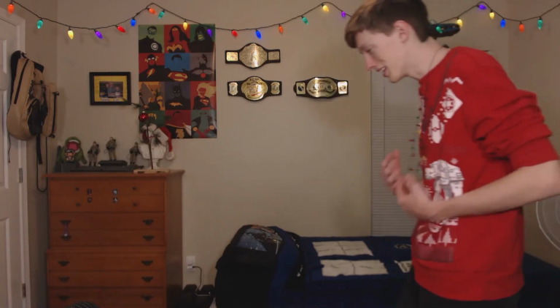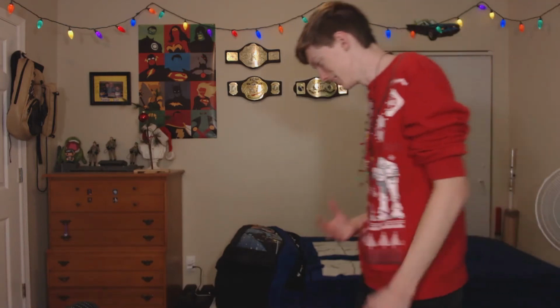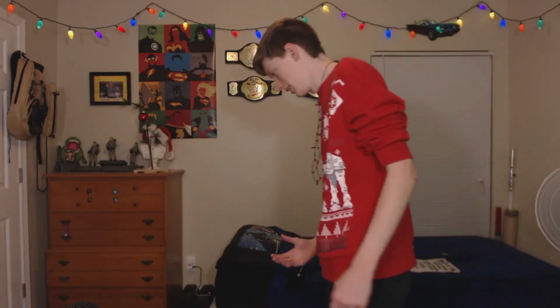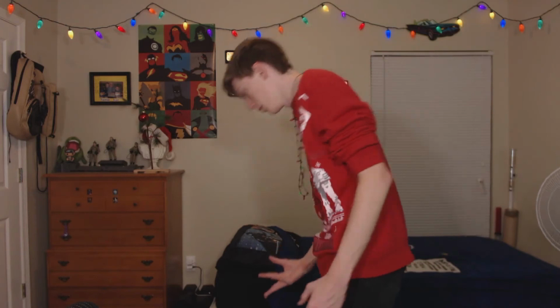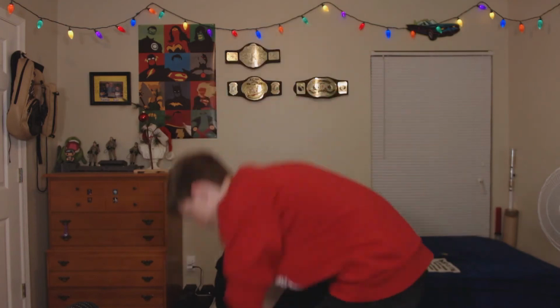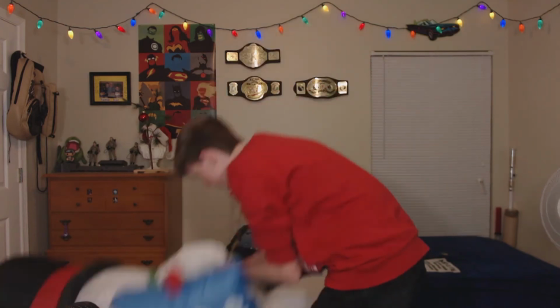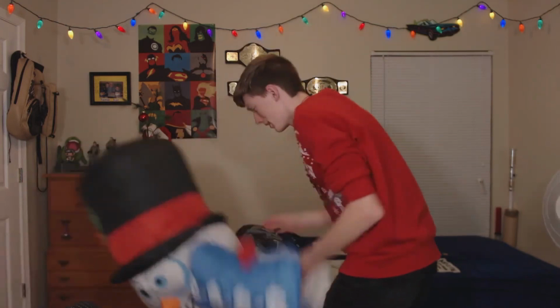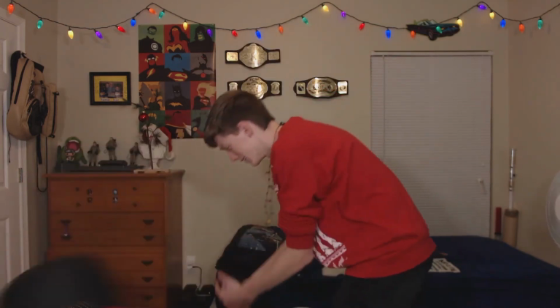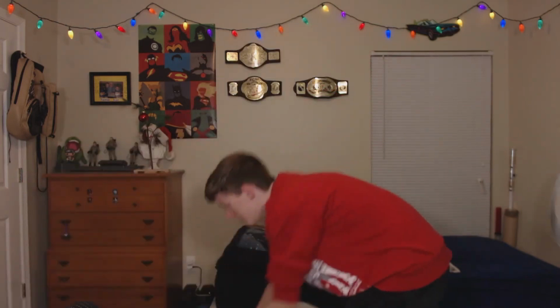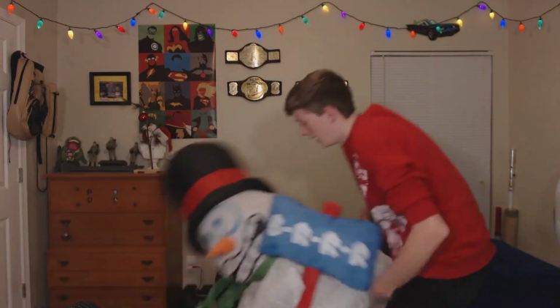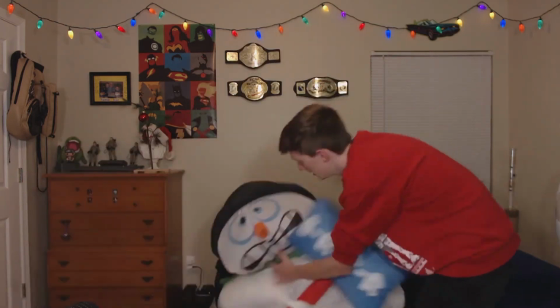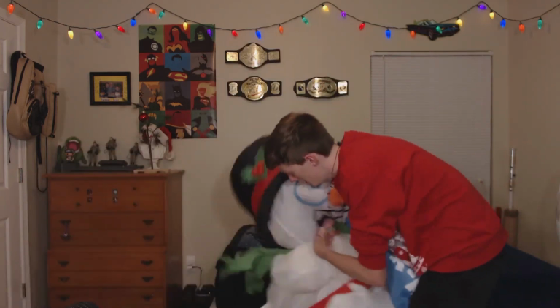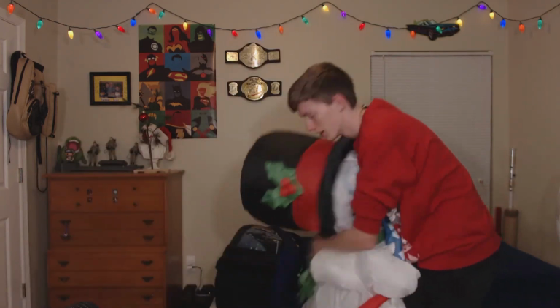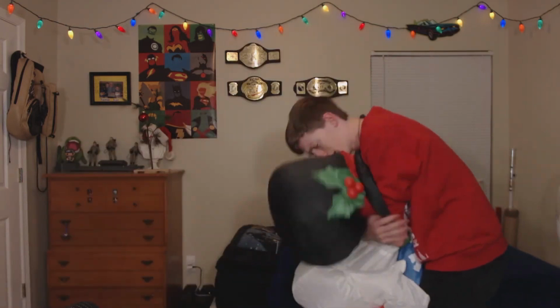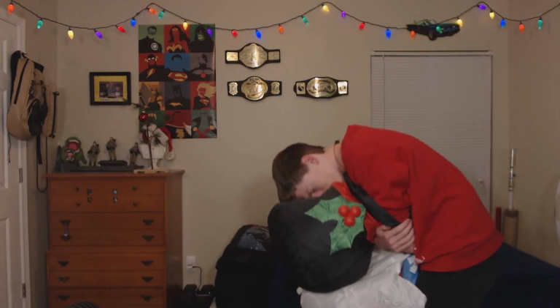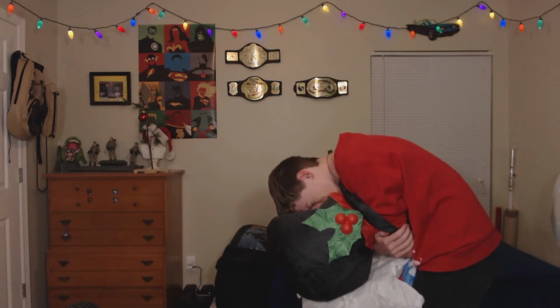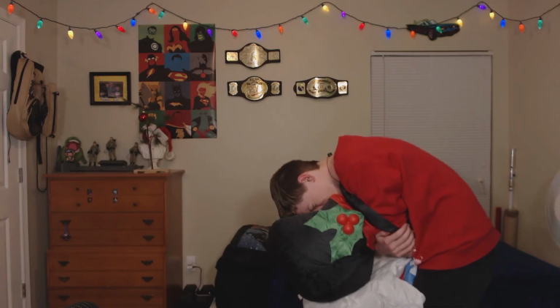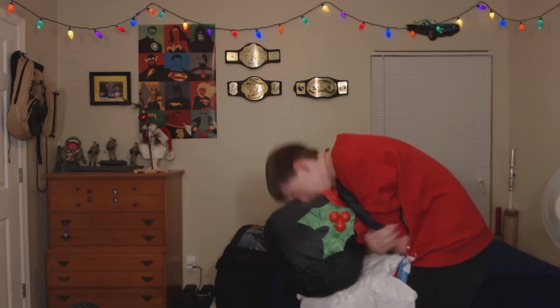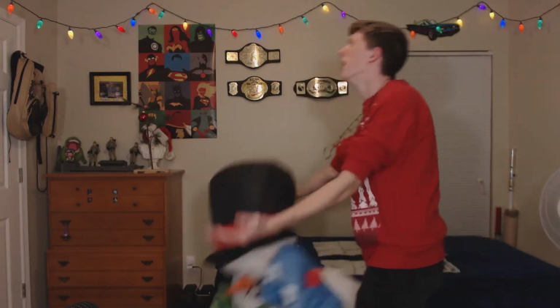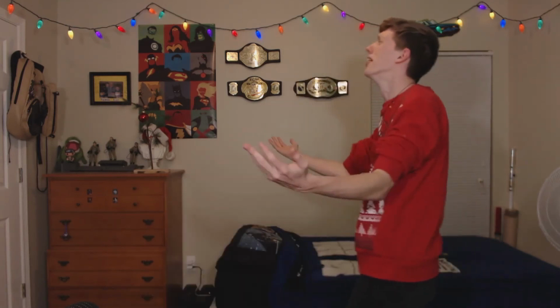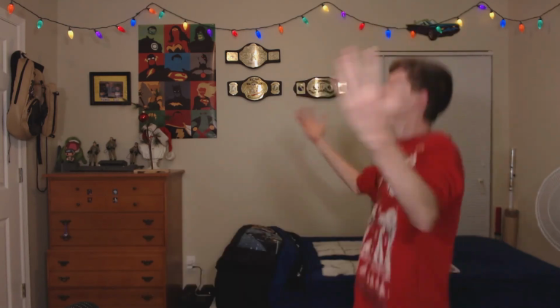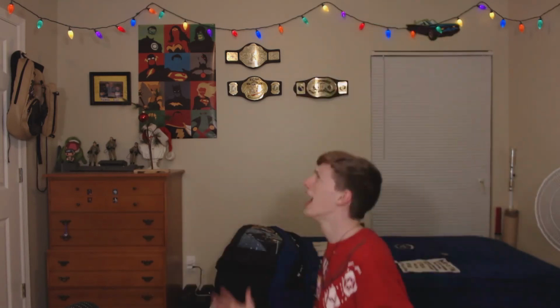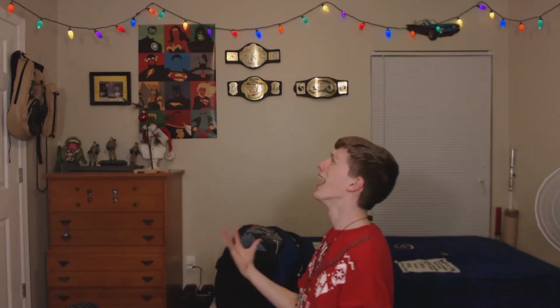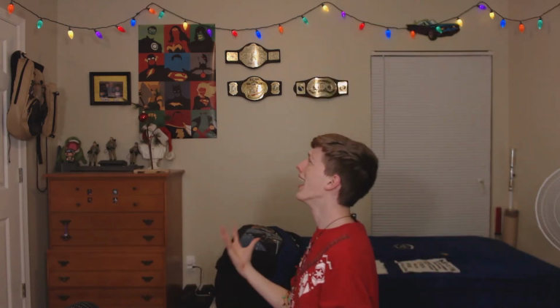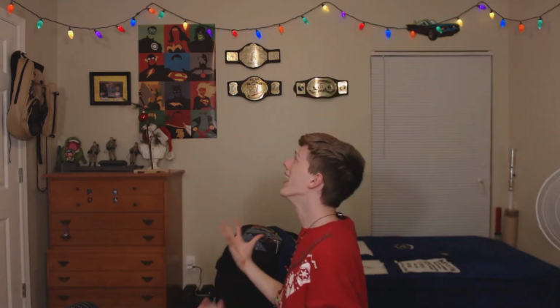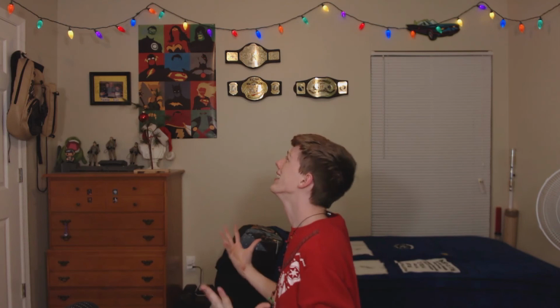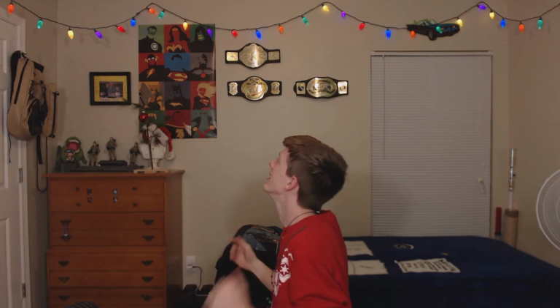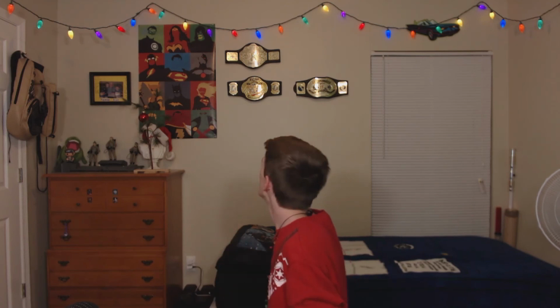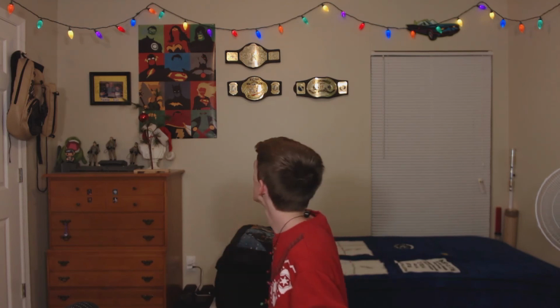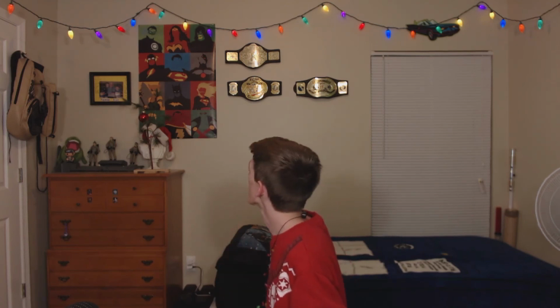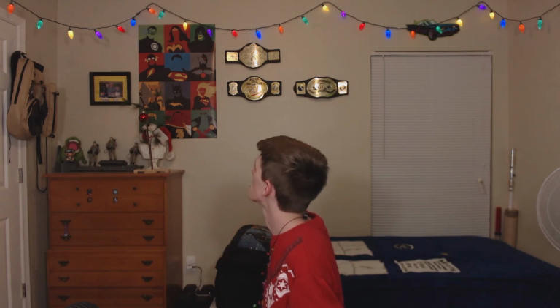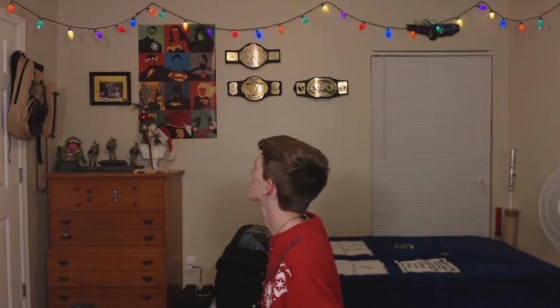What did I do? I'm a monster. No... why... wow, those lights are really pretty.